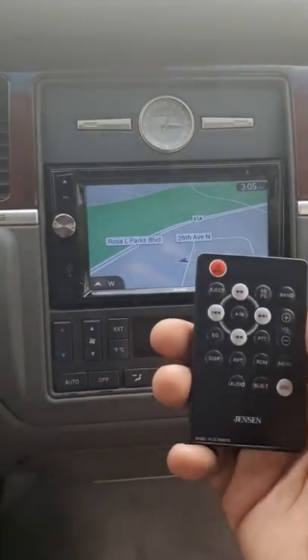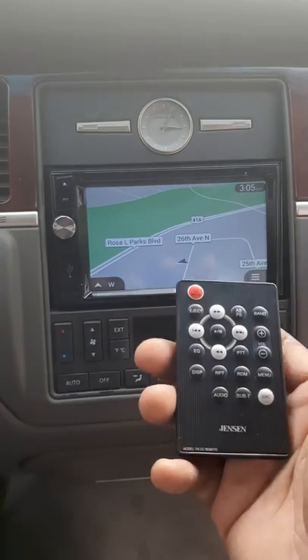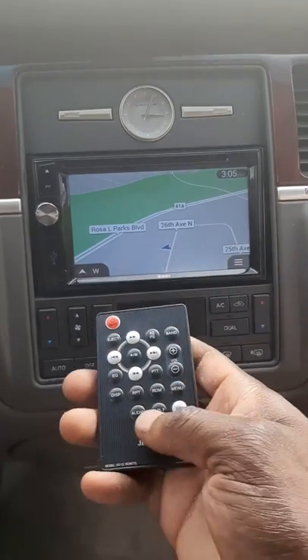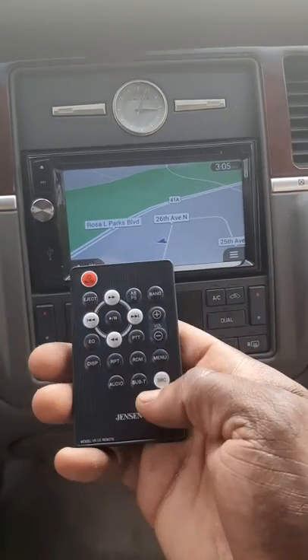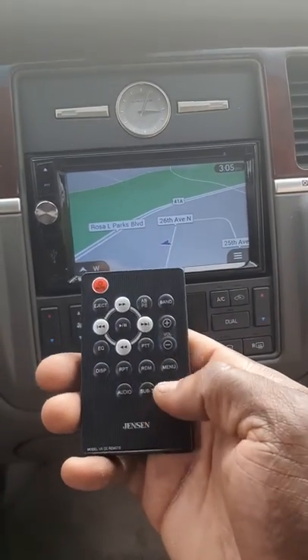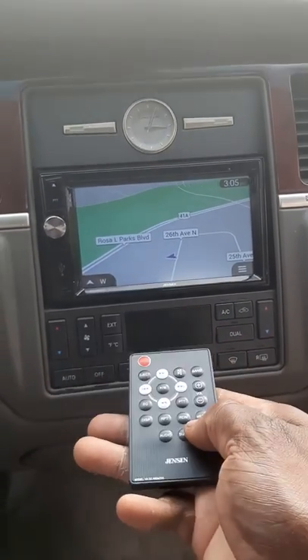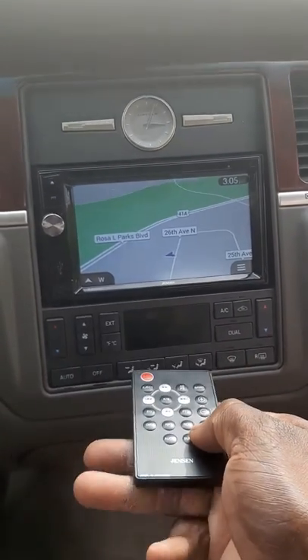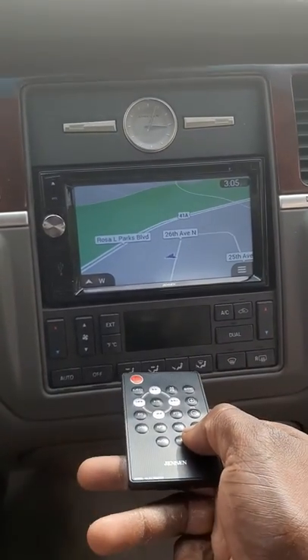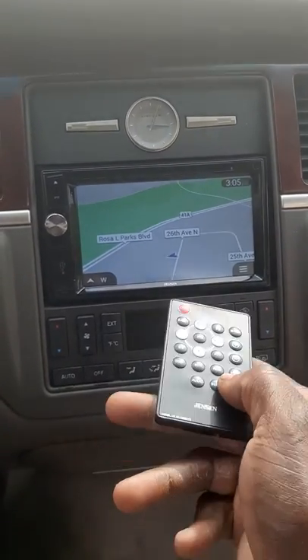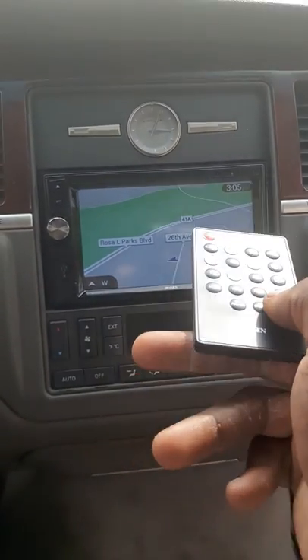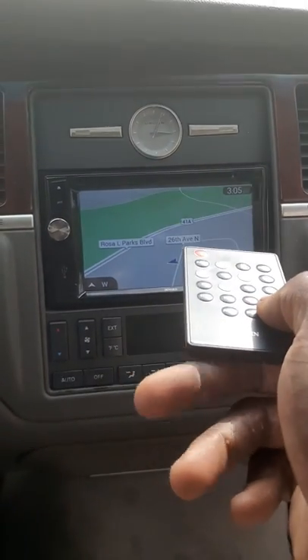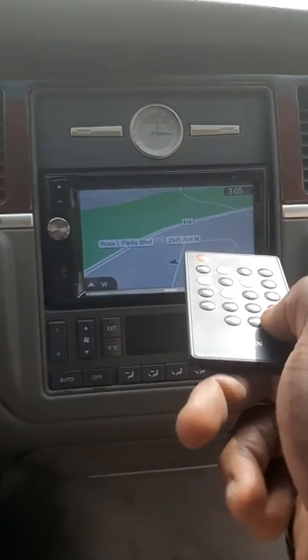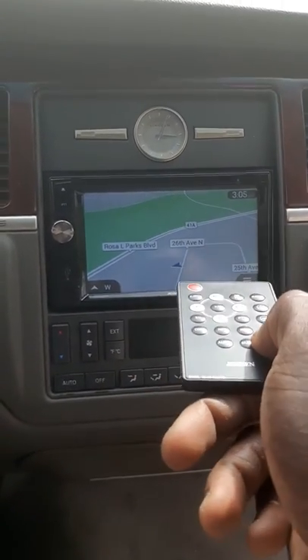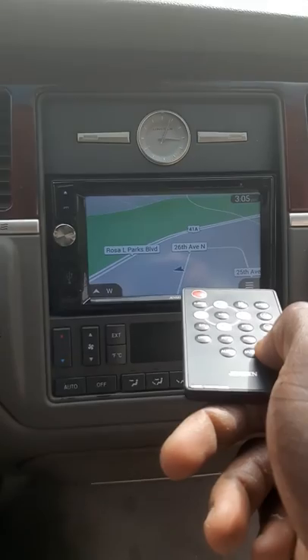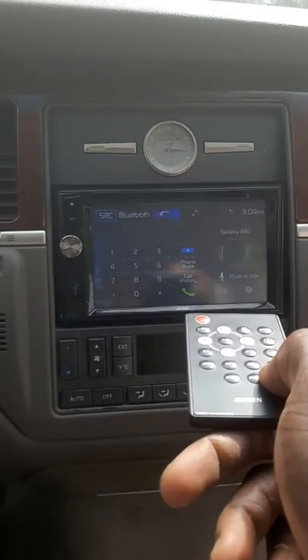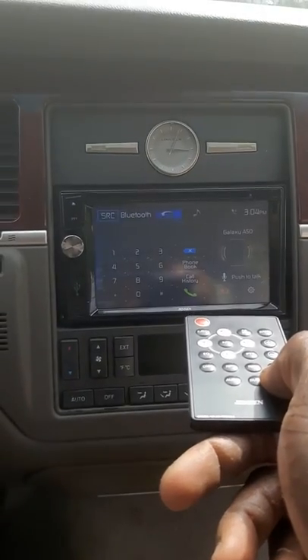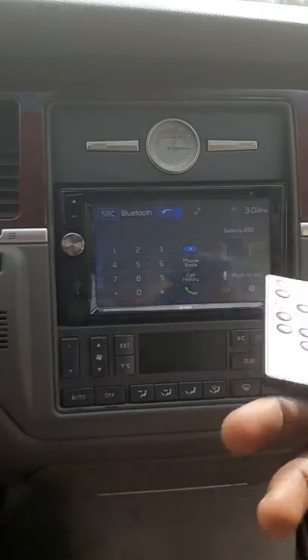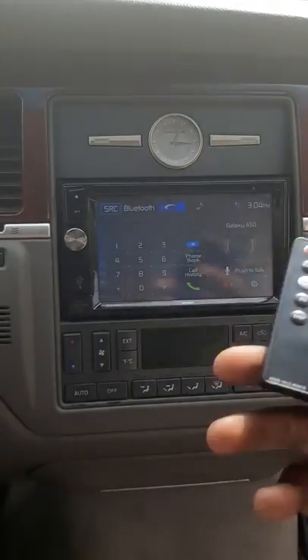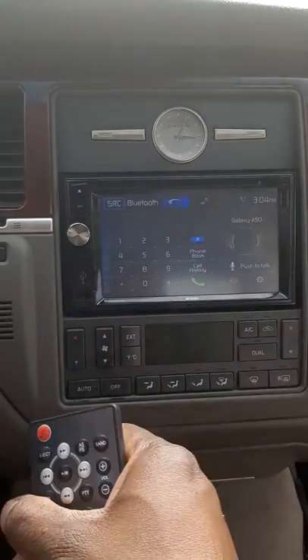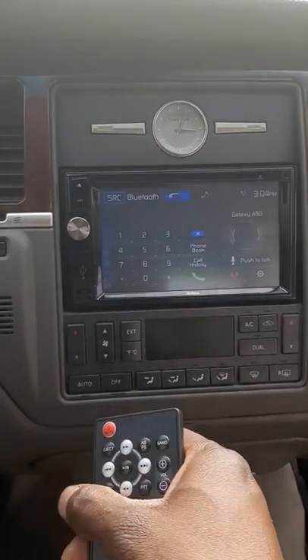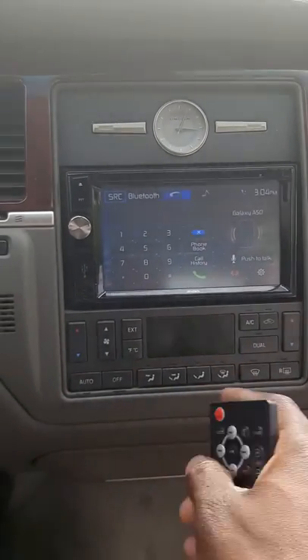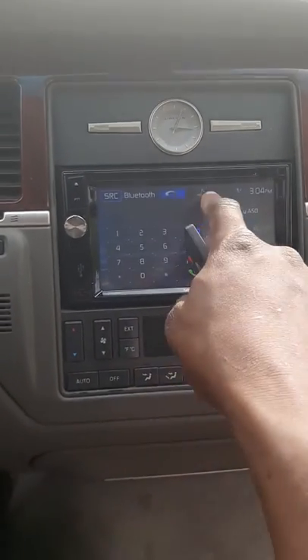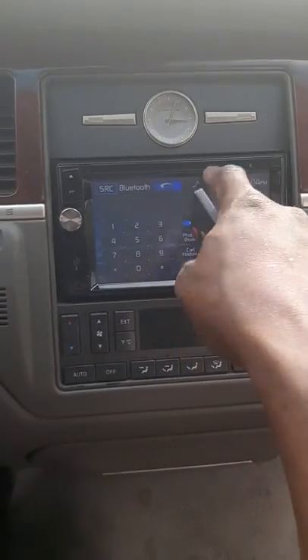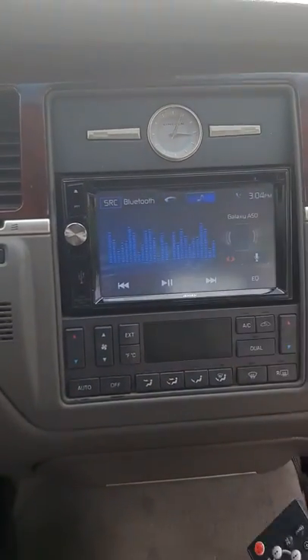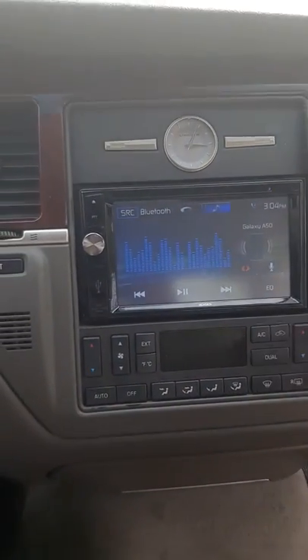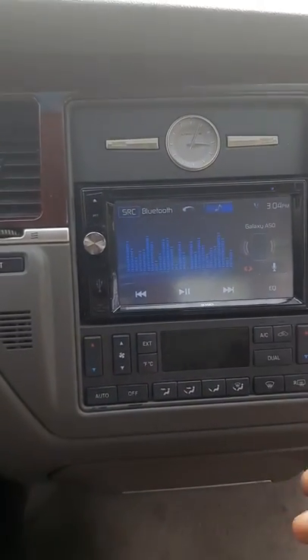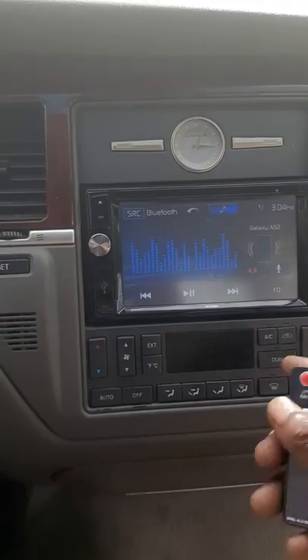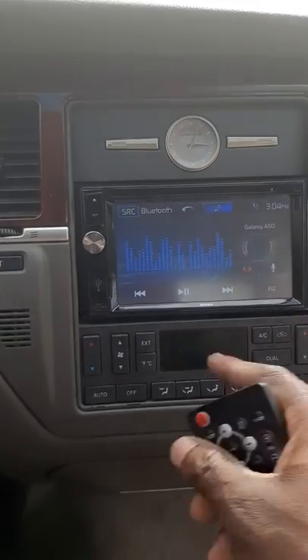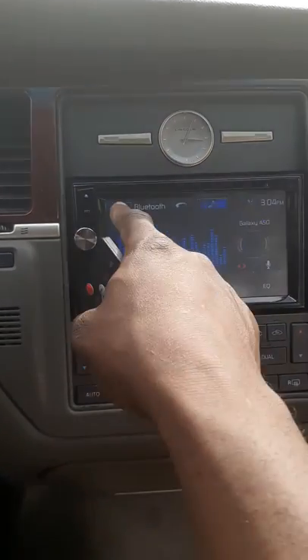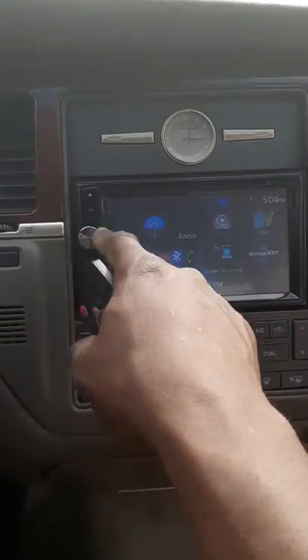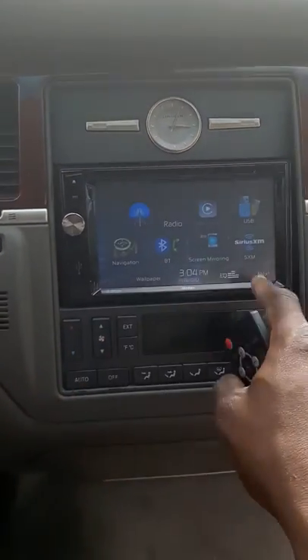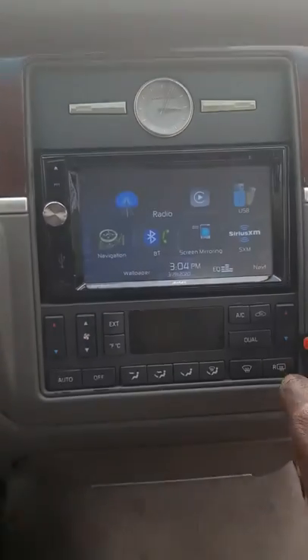We got the remote control here. We can go into our menu, let's try our navigation system. At the remote control in case we need to go back into the source or whatever. Put it into the phone mode — we got our phone, Bluetooth, and everything hooked up in this bad baby.